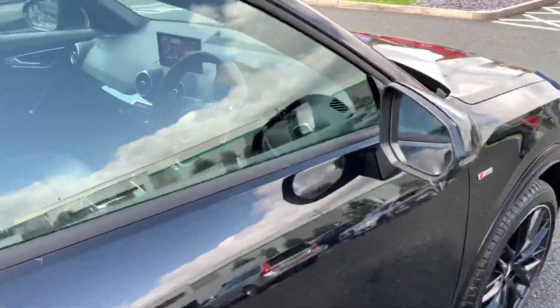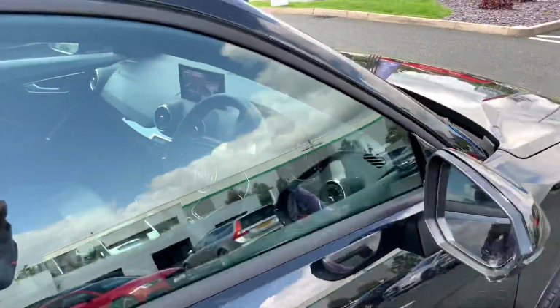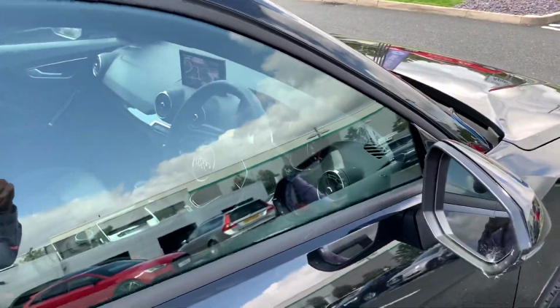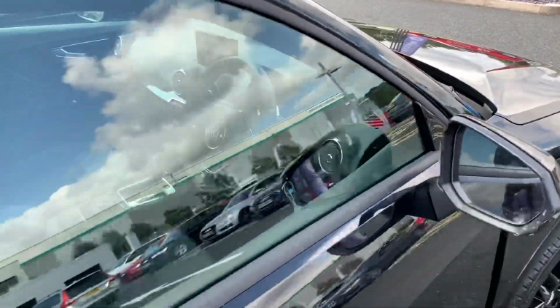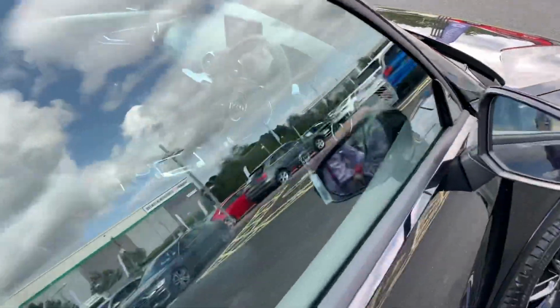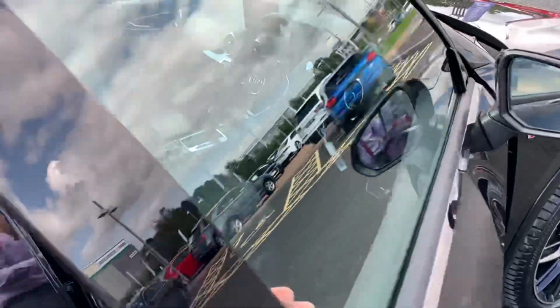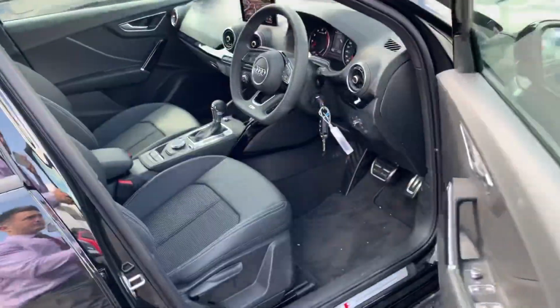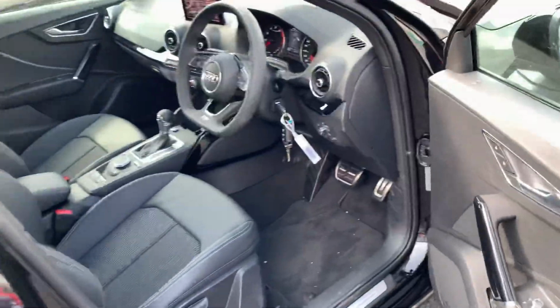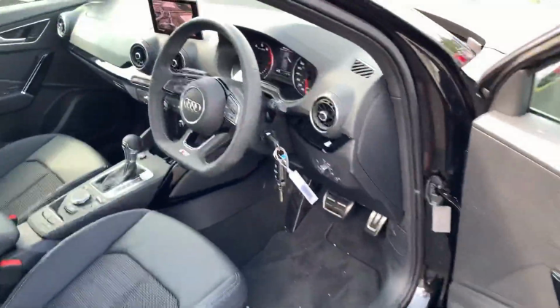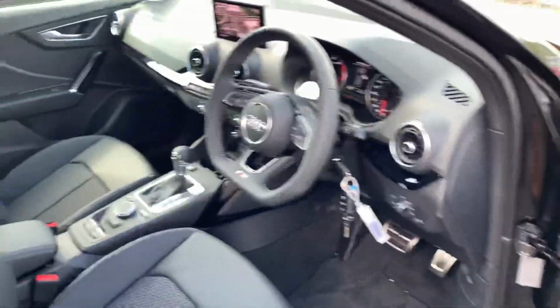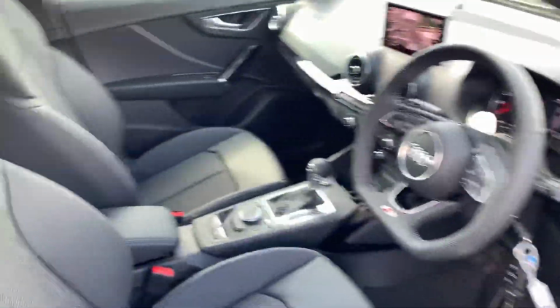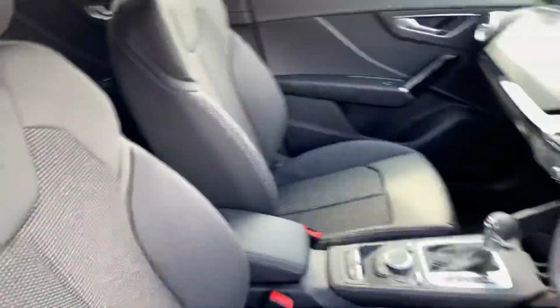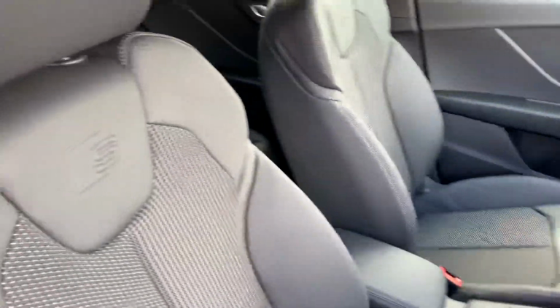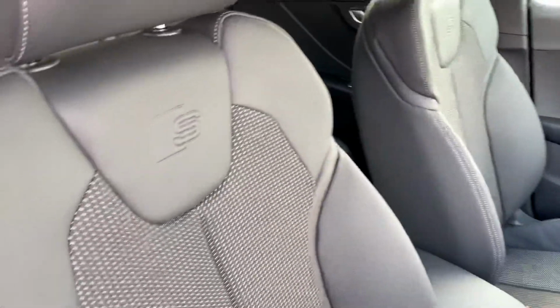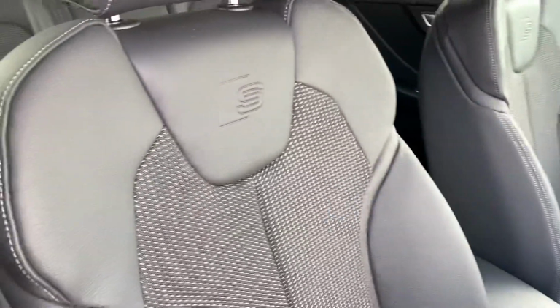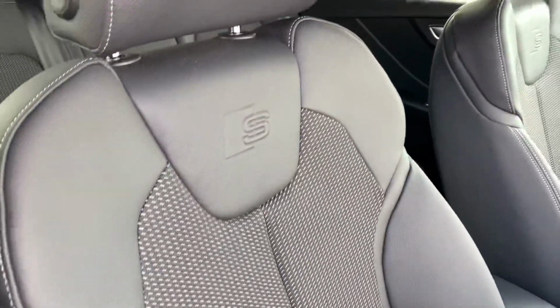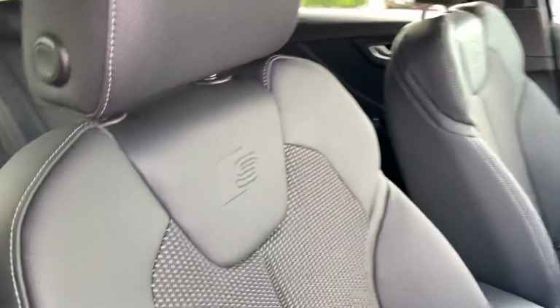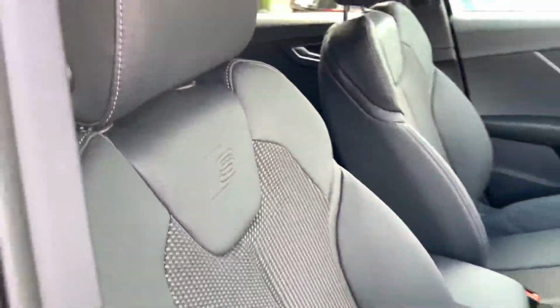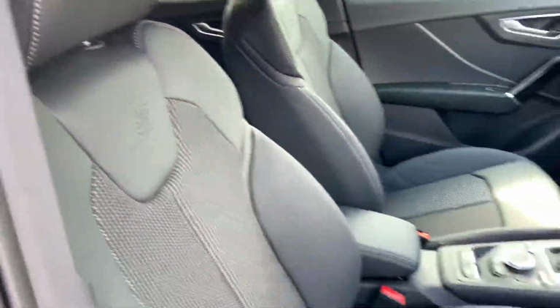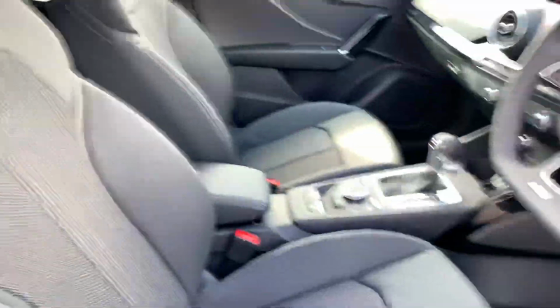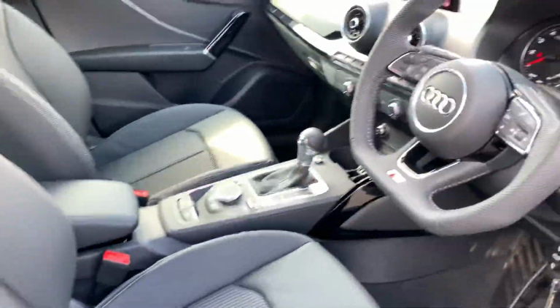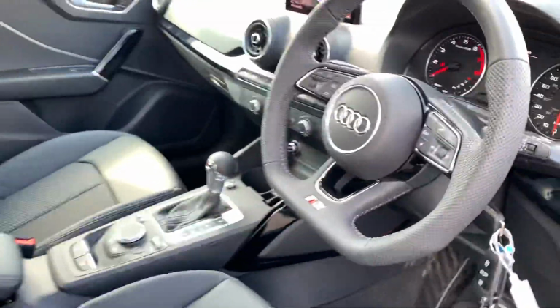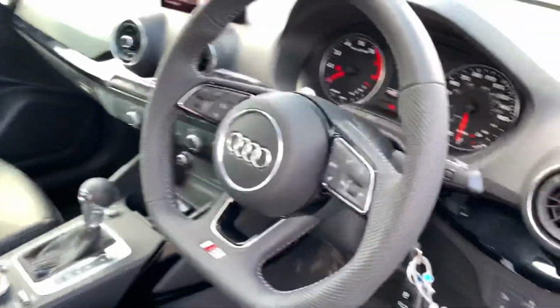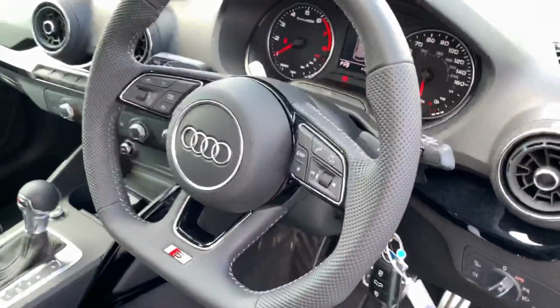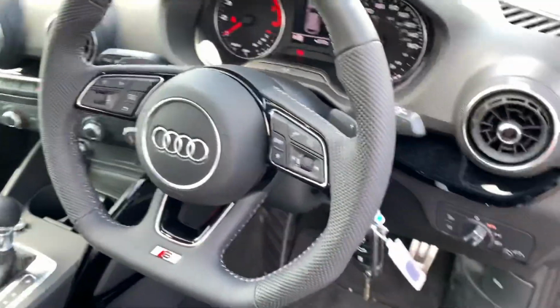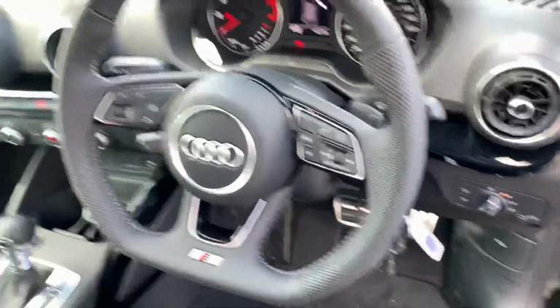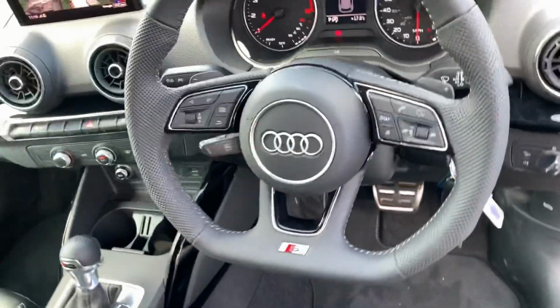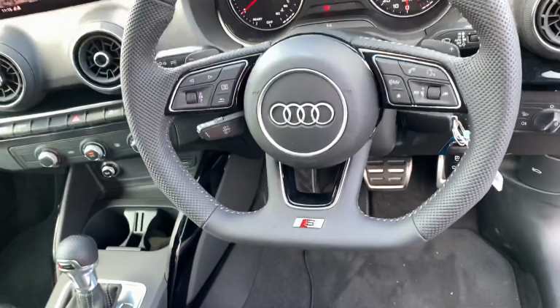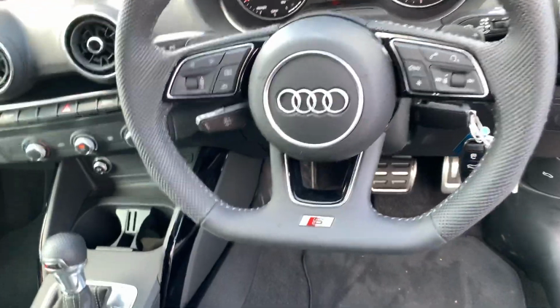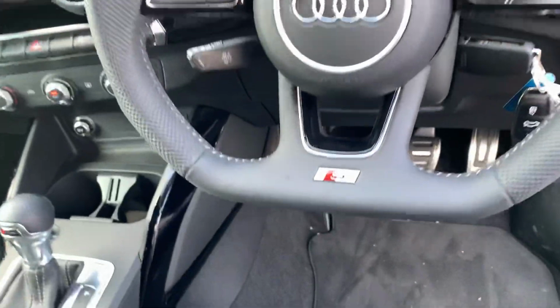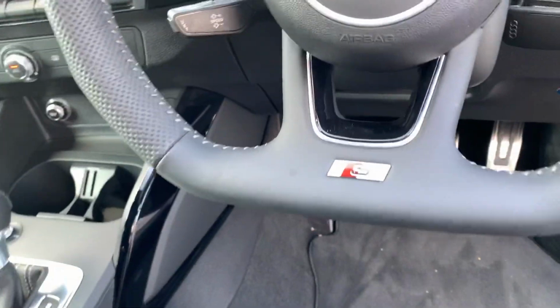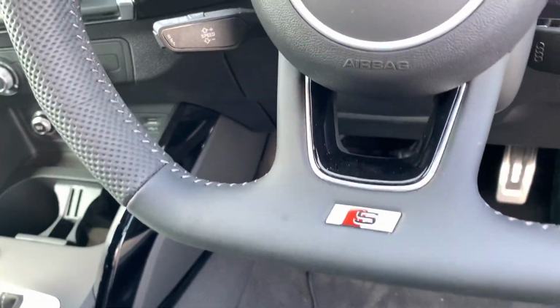Have a quick look inside the car. Here we have the three spoke half leather along with the full leather steering wheel, with the S line badge and brushed die.